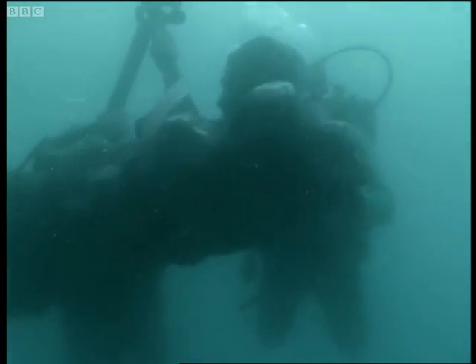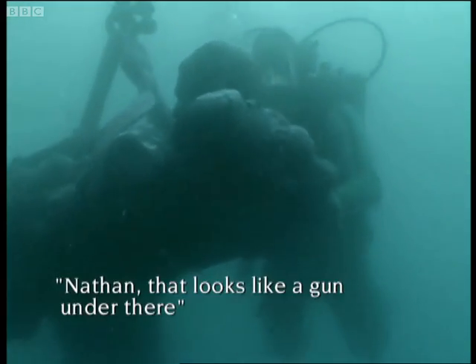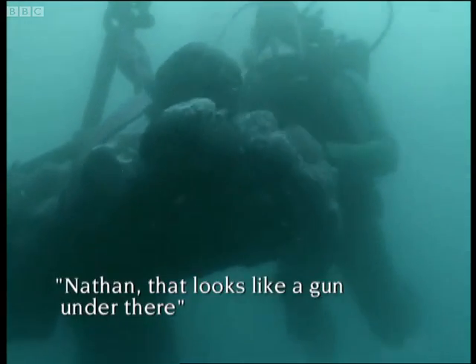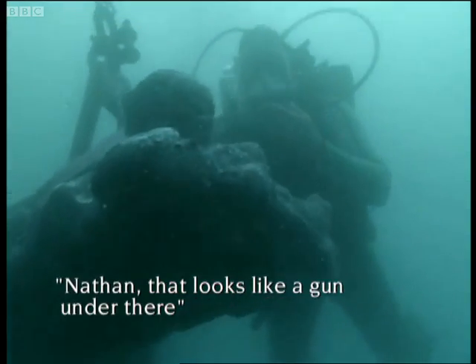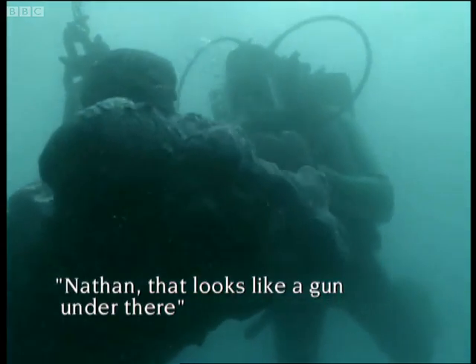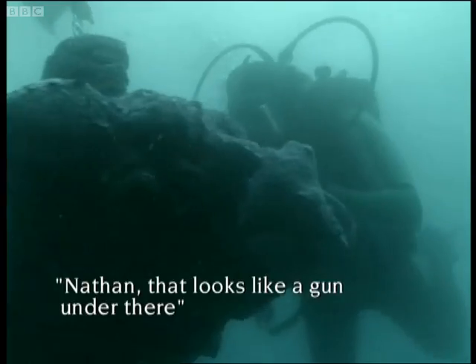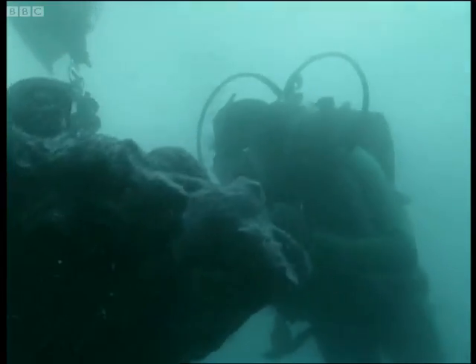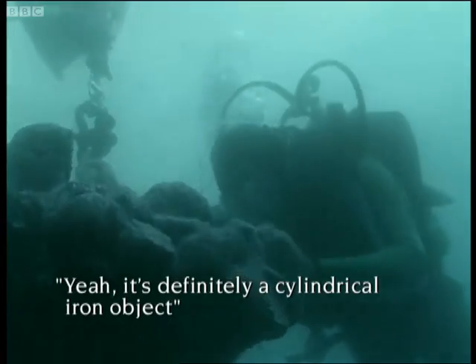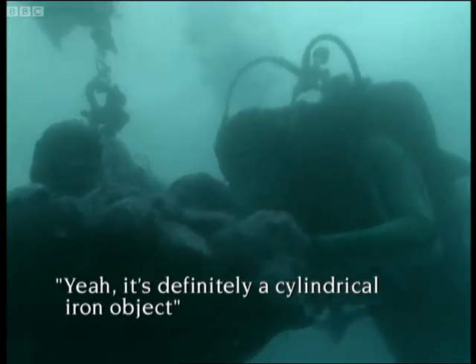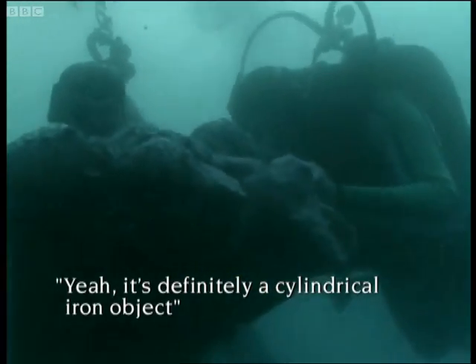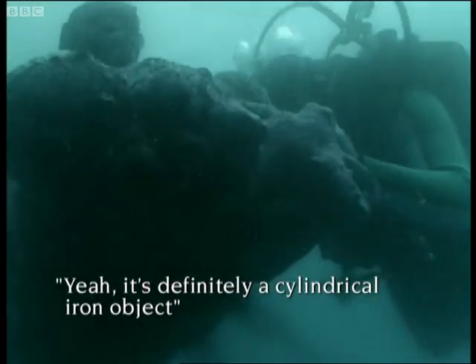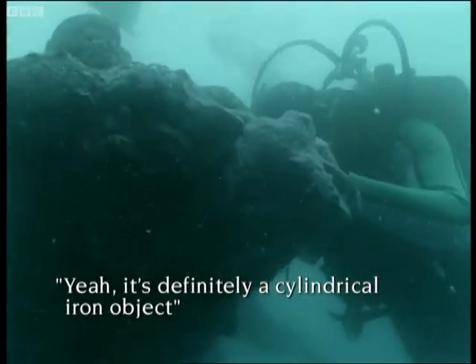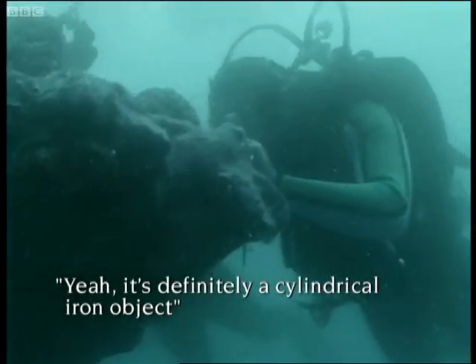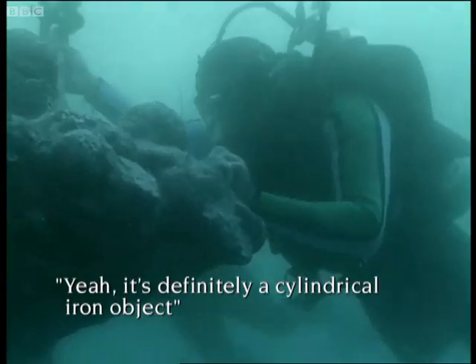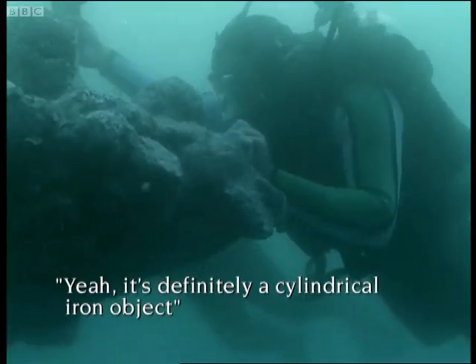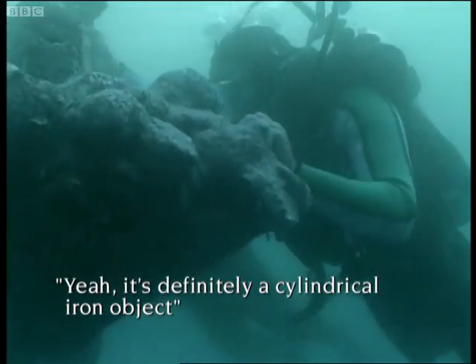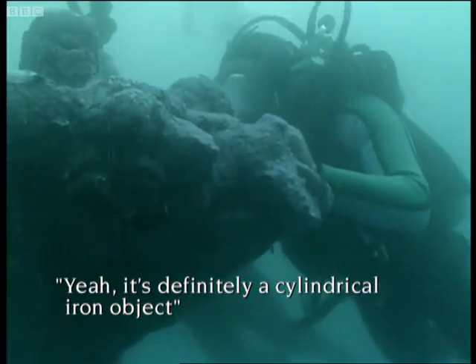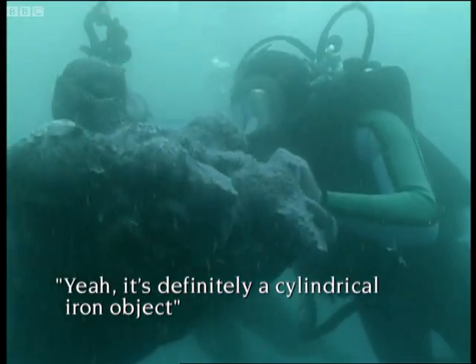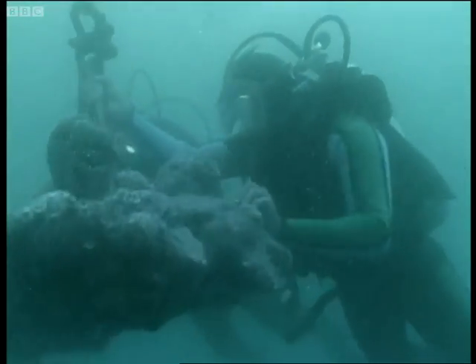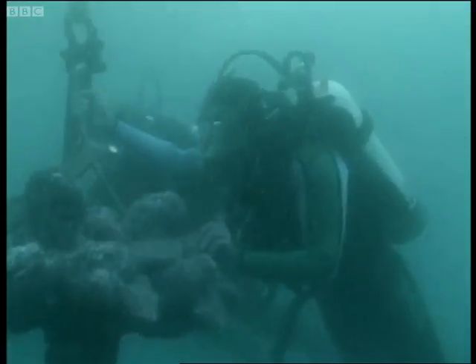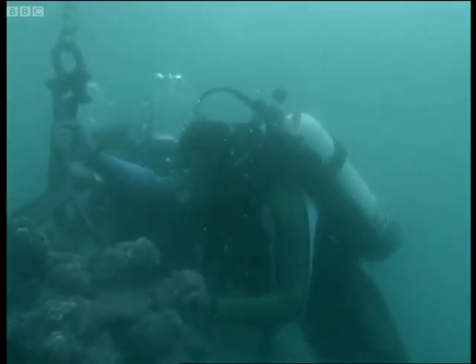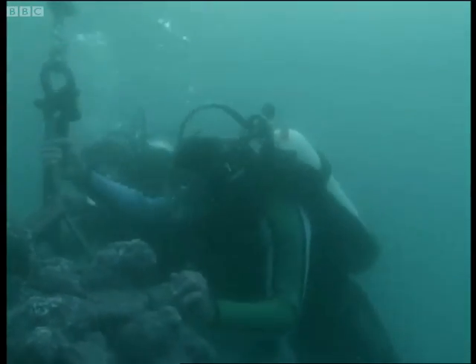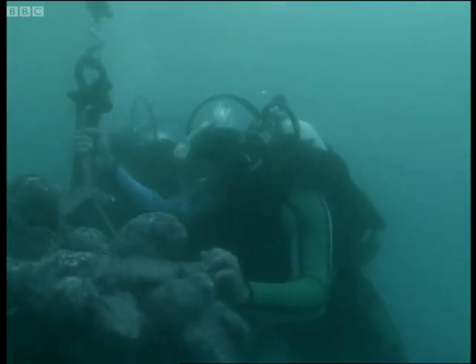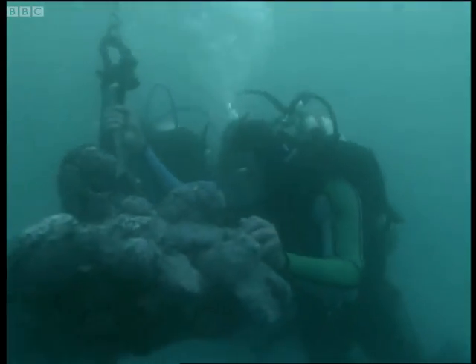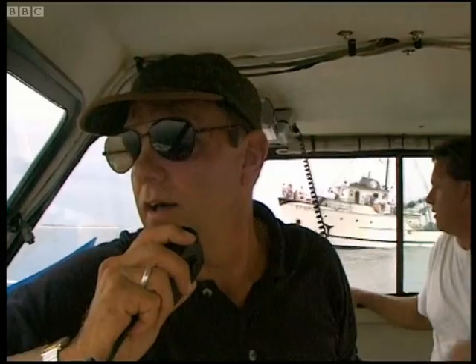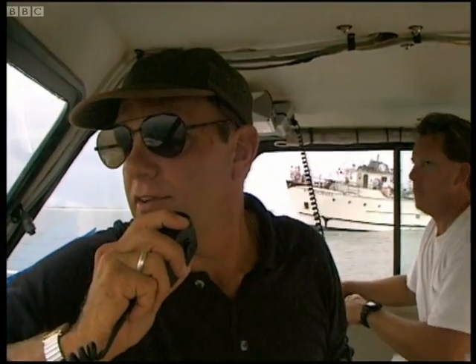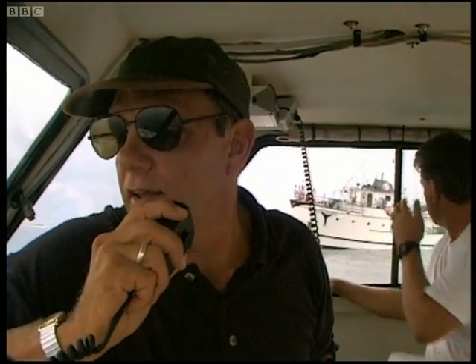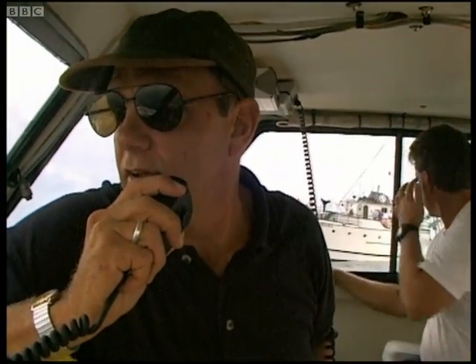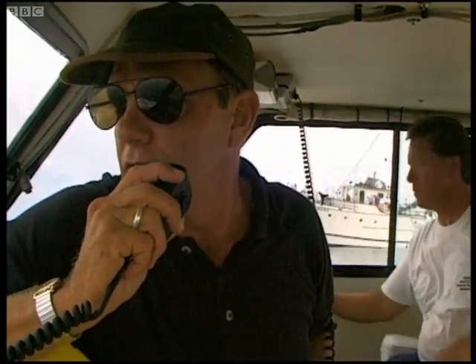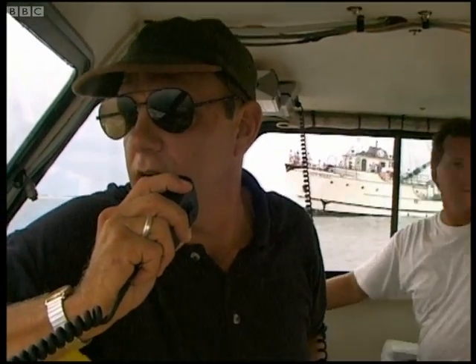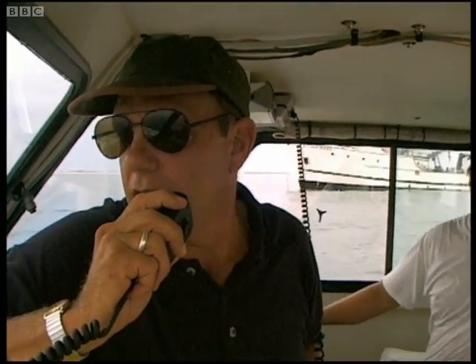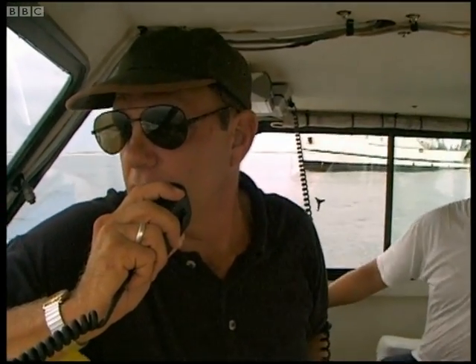Nathan, that looks like a gun under there. Yeah, it's definitely a cylindrical iron object. You guys say it's looking good for a gun-like object, over?